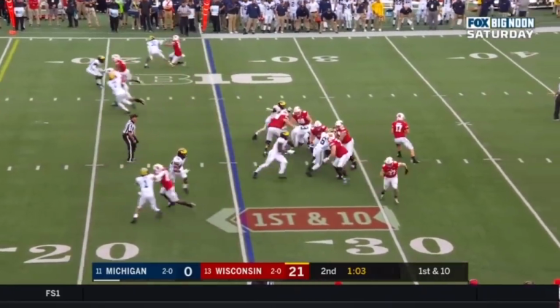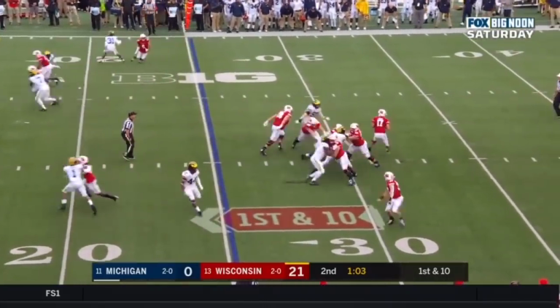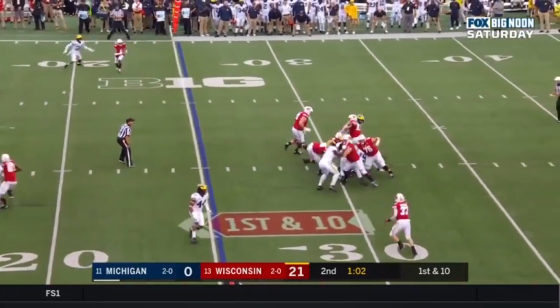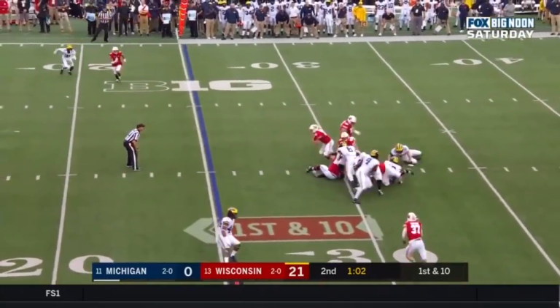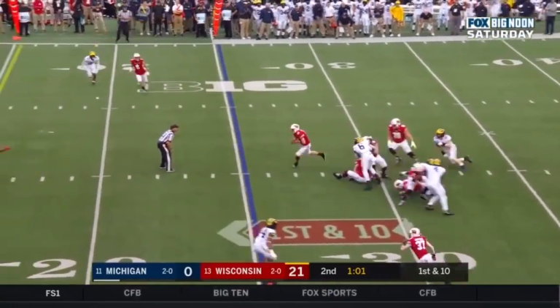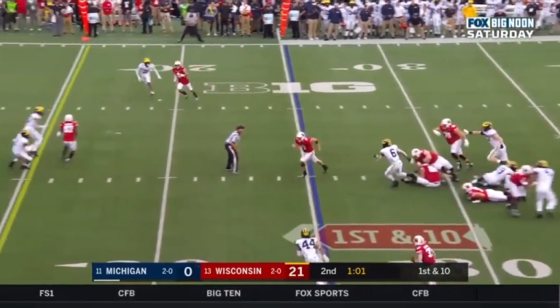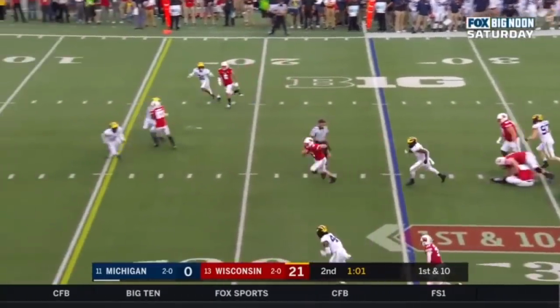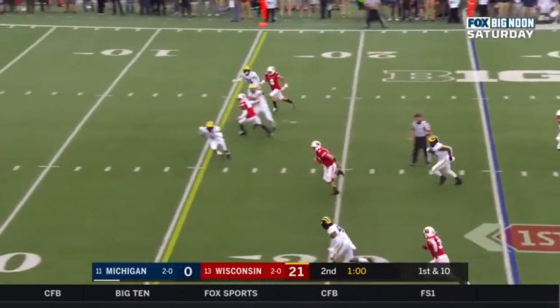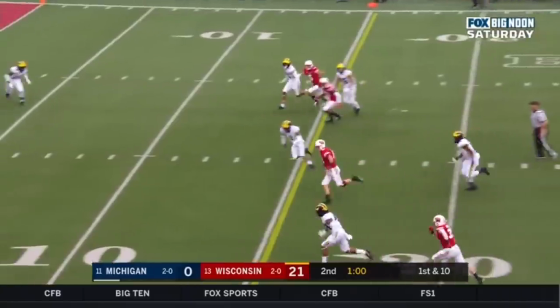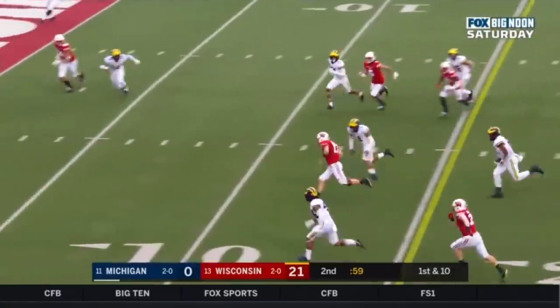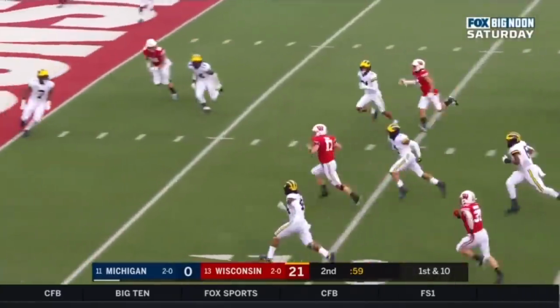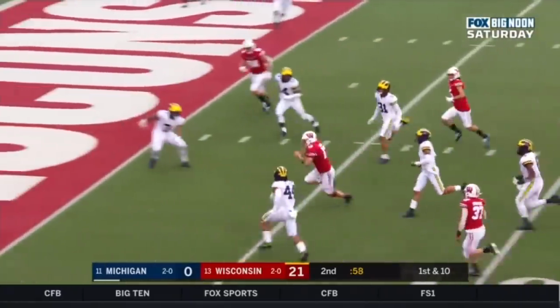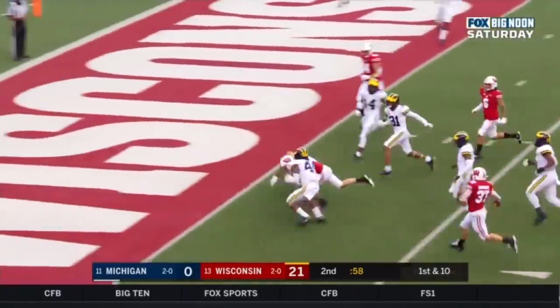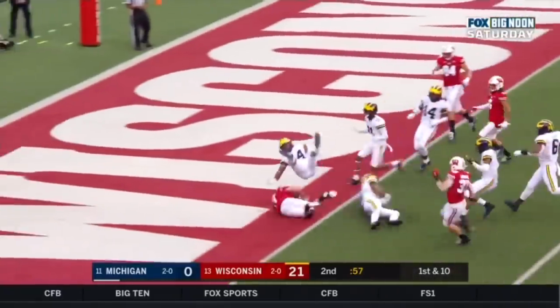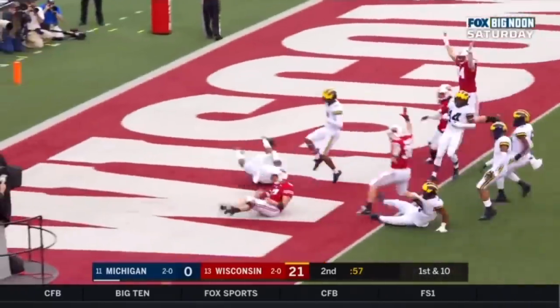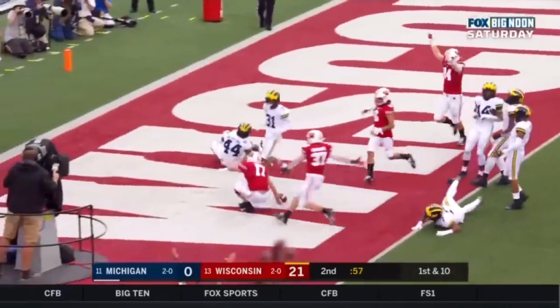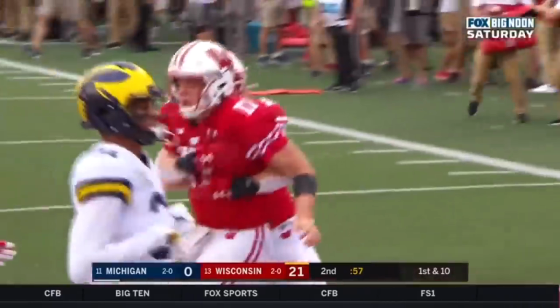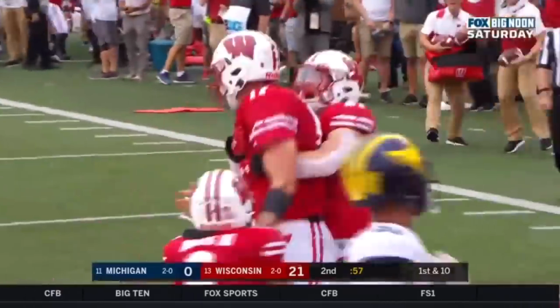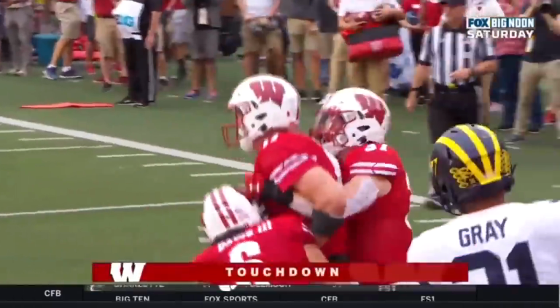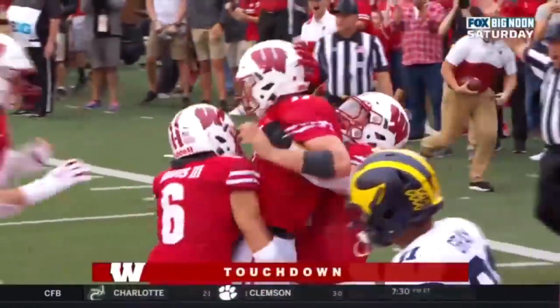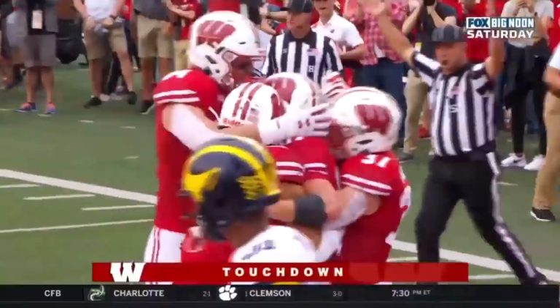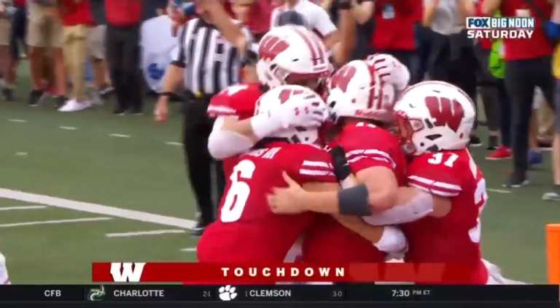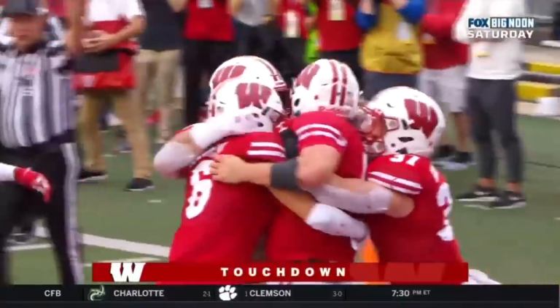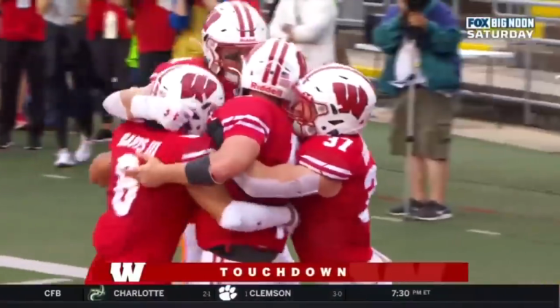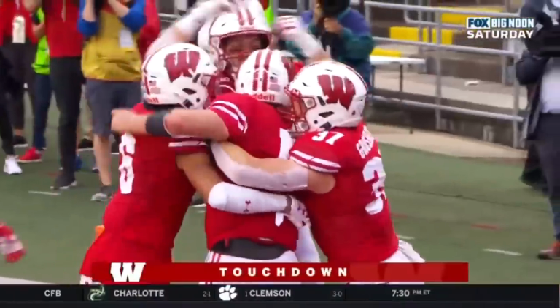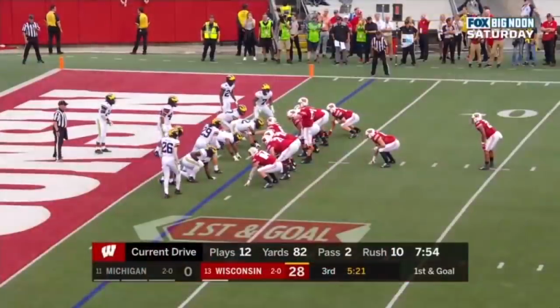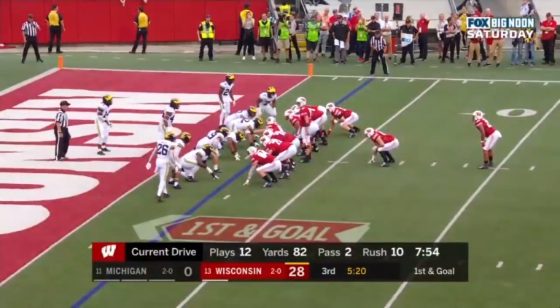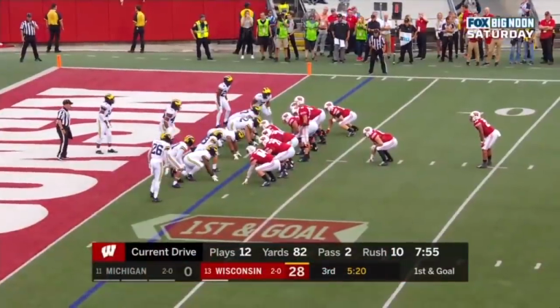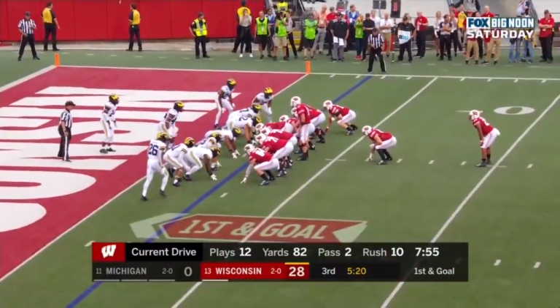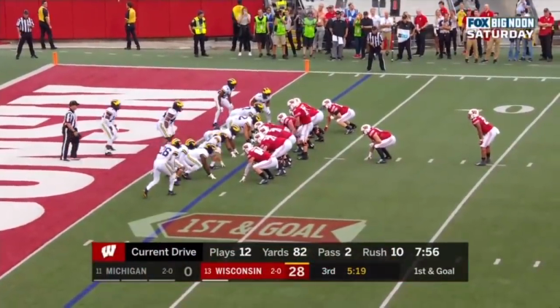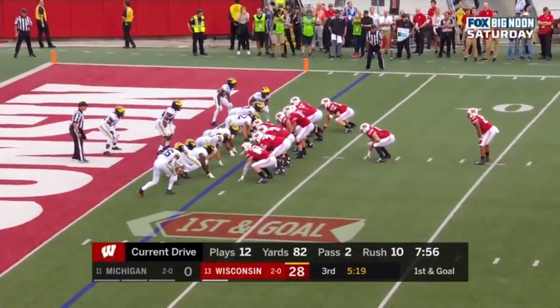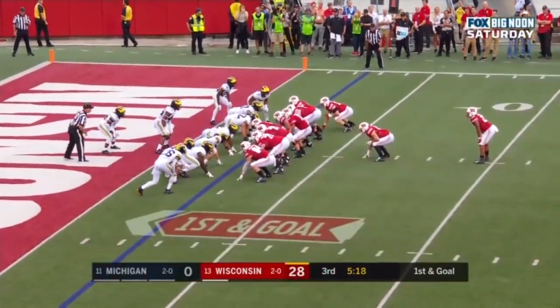Cone steps up in the pocket, decides to run it — look at the breakaway speed, can he get there? Touchdown Wisconsin, 25 yards! Jack Cone, and Cone is definitely going to continue to get better.